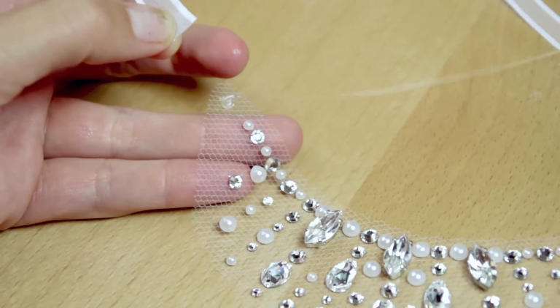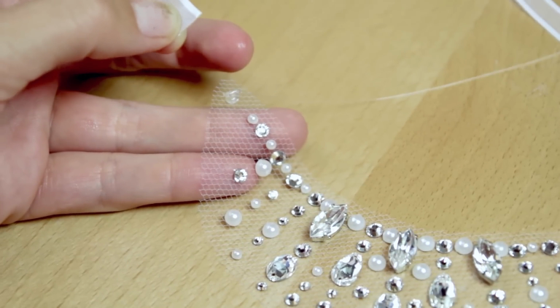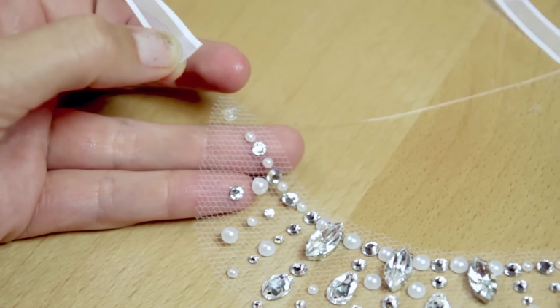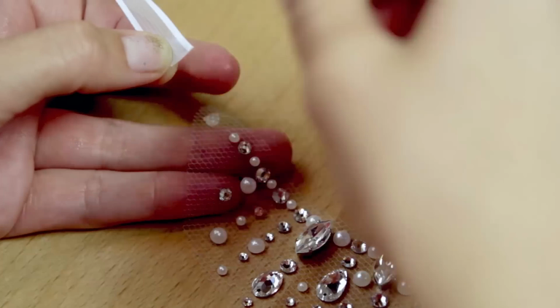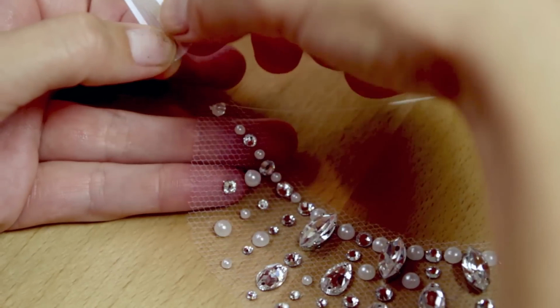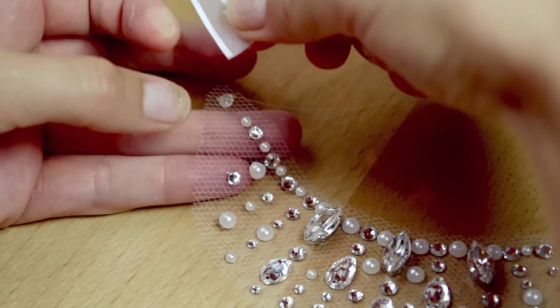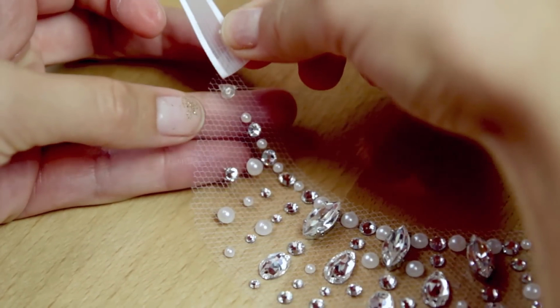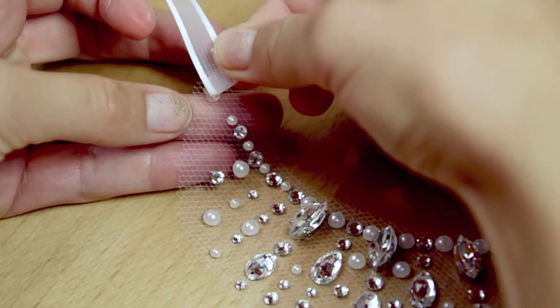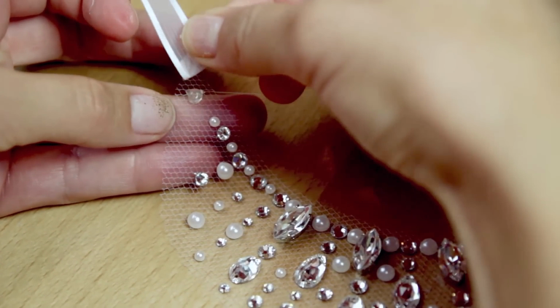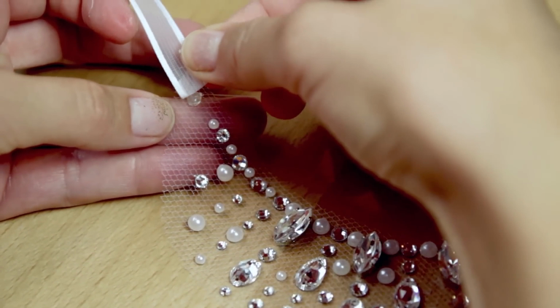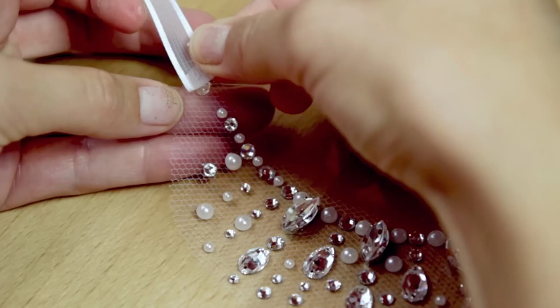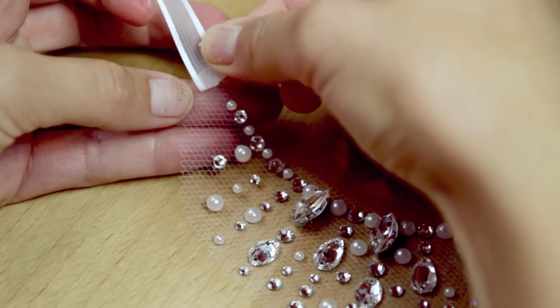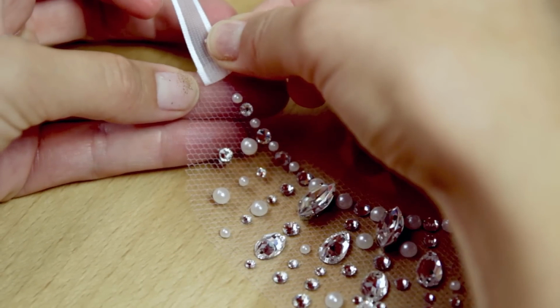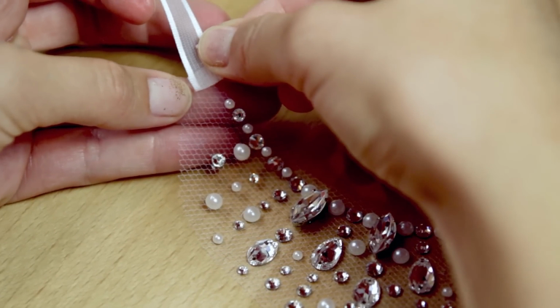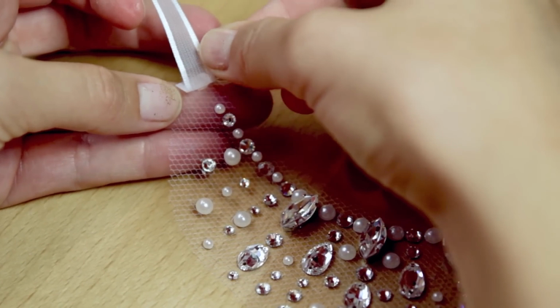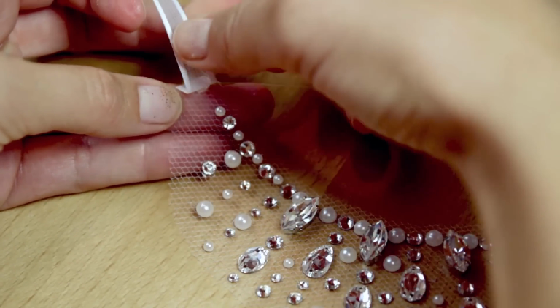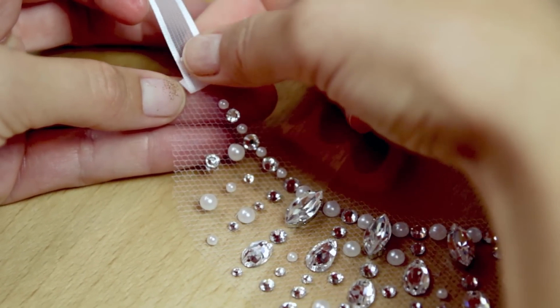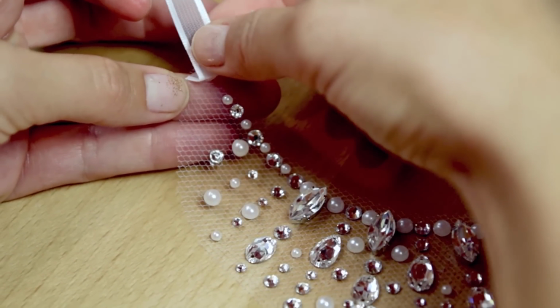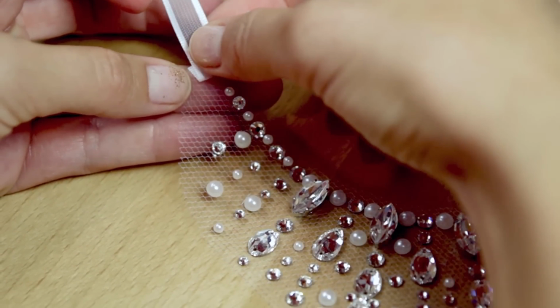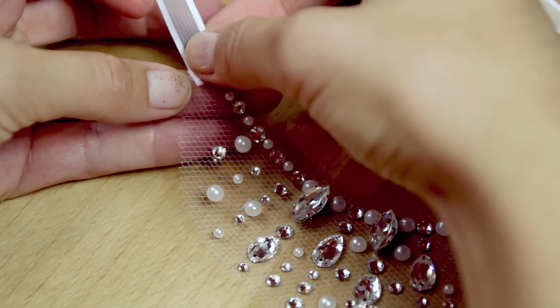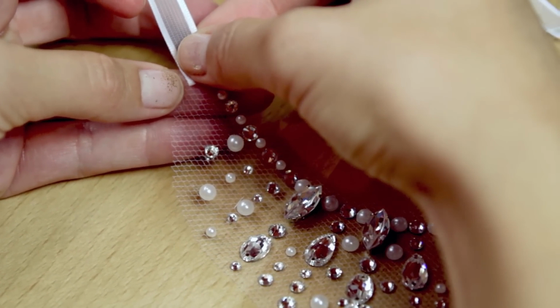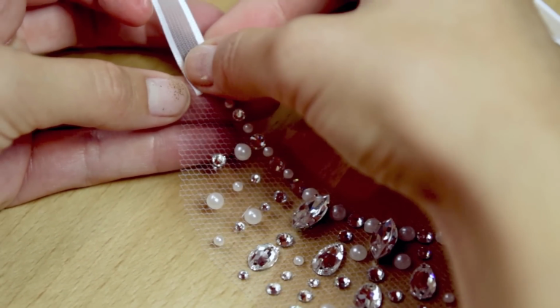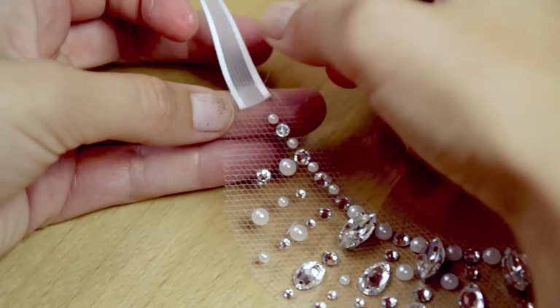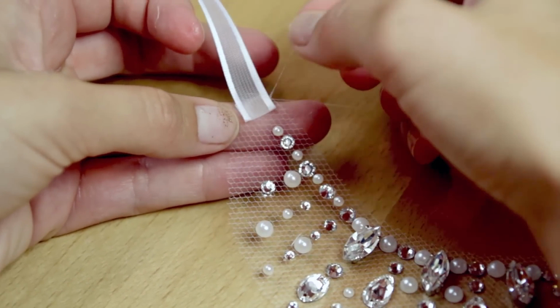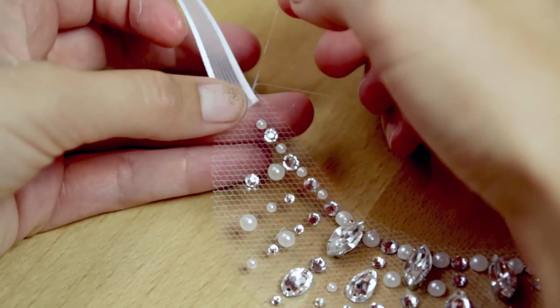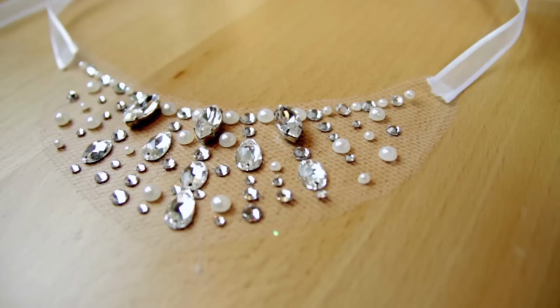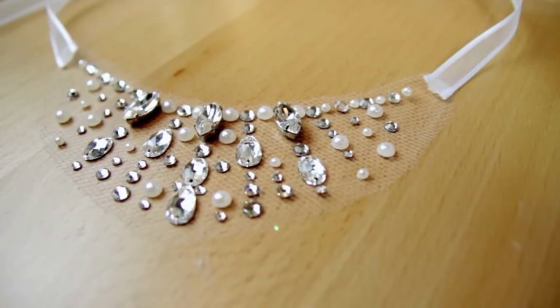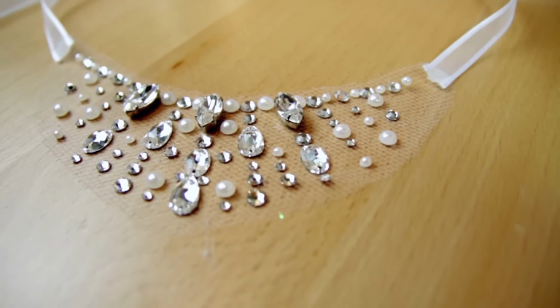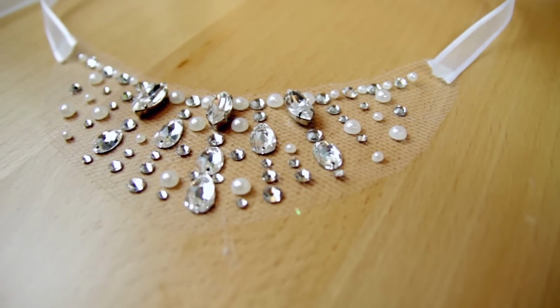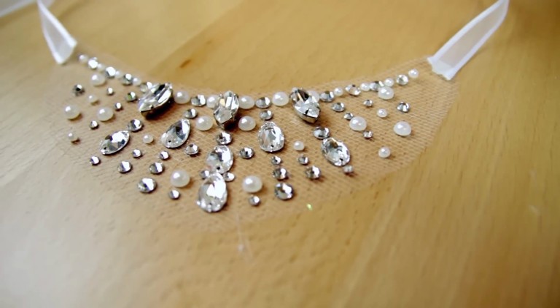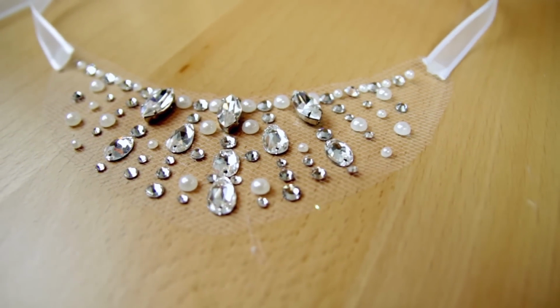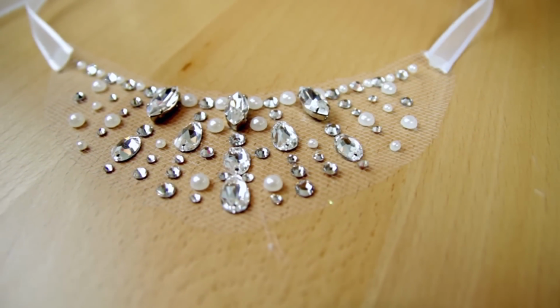I folded the end of the ribbon to make a clean edge and attached it with a dab of hot glue. Be sure to use a low heat glue gun if you plan on pressing the glue with your fingers like I did — otherwise, ouch! Repeat on the other side, and you're done! You can now tie the necklace on with a bow.